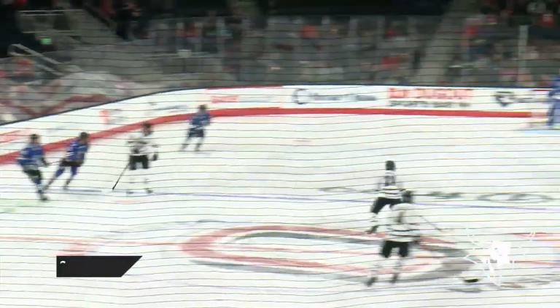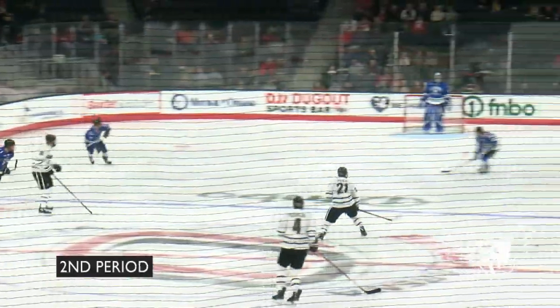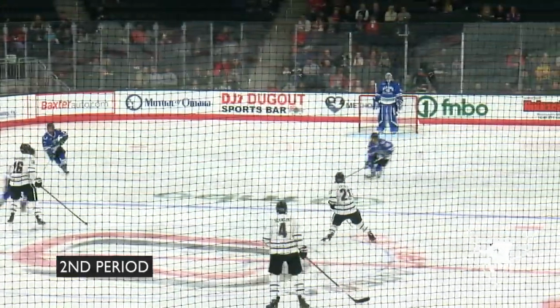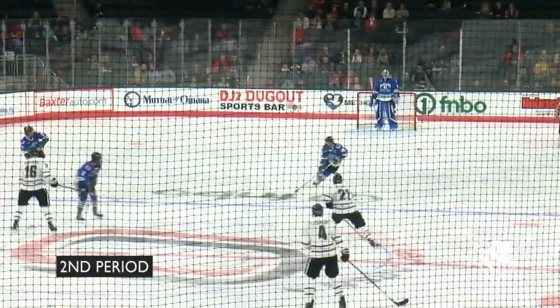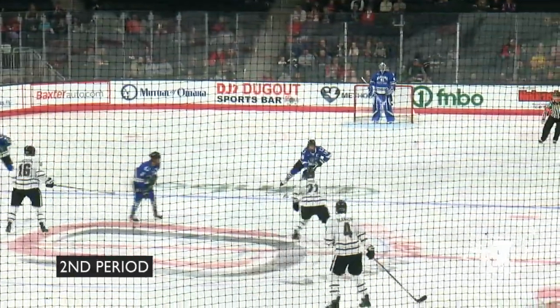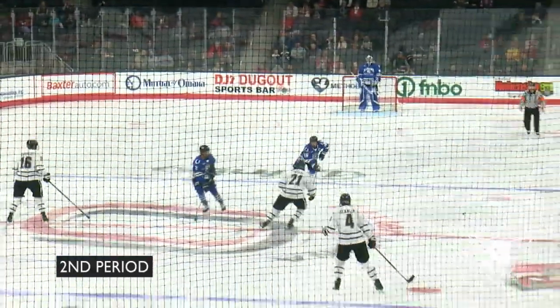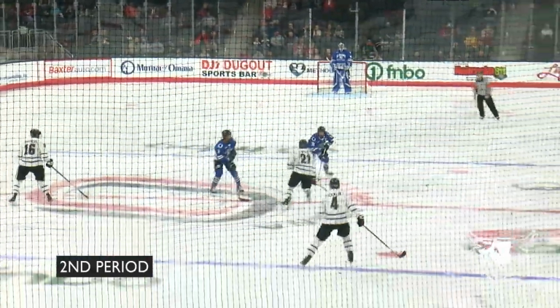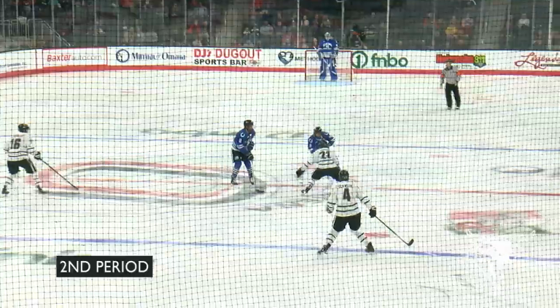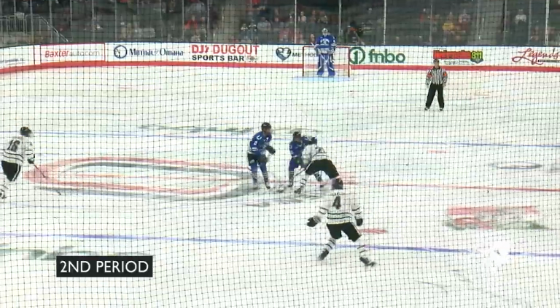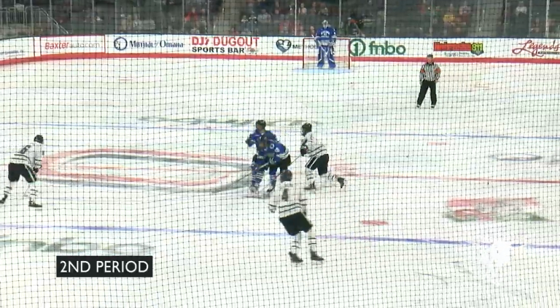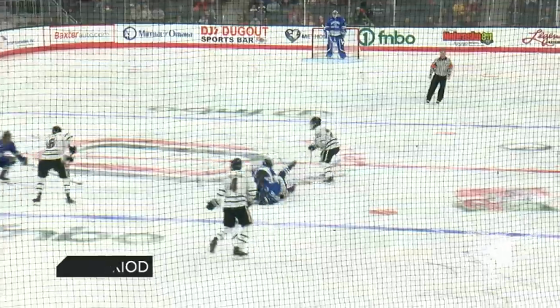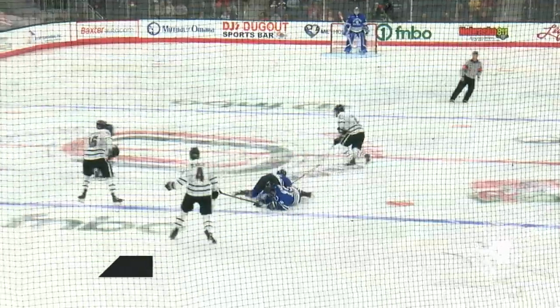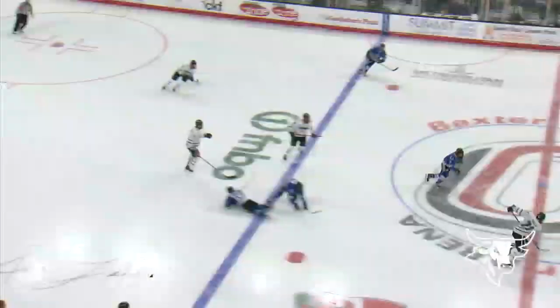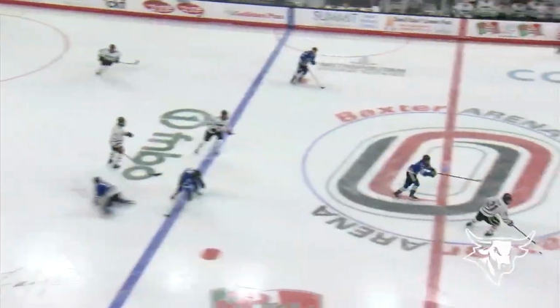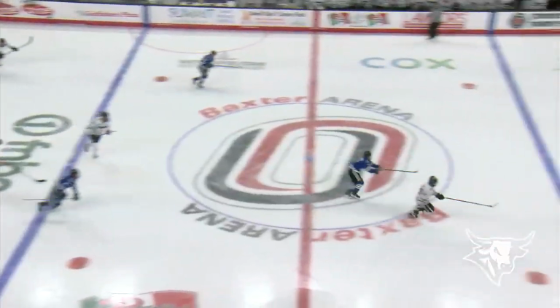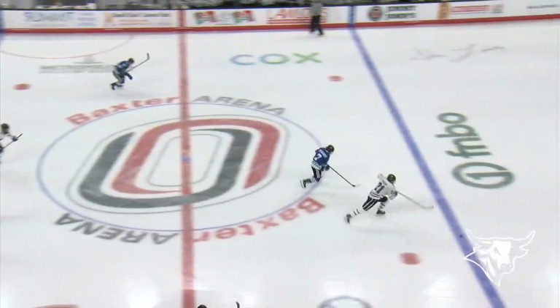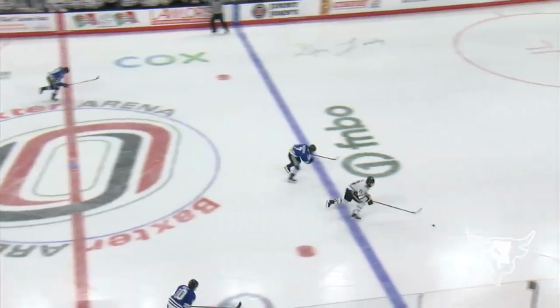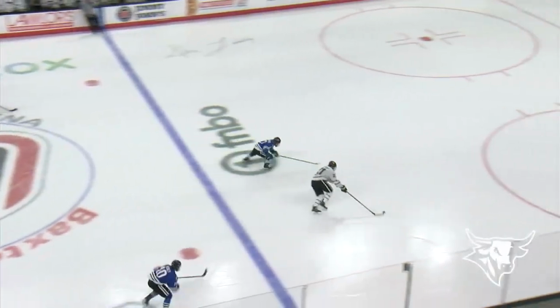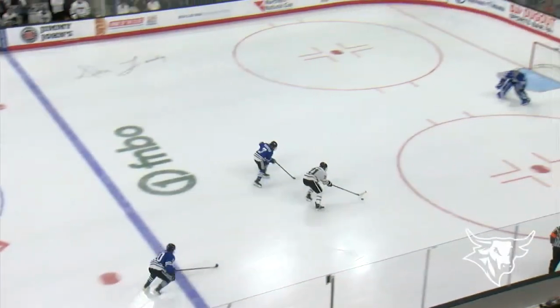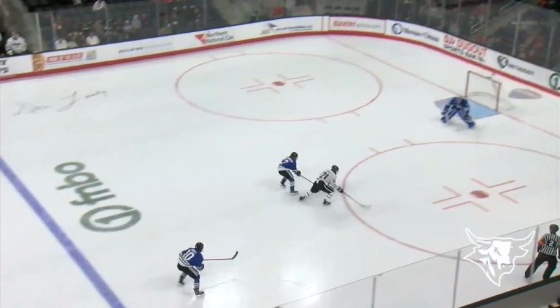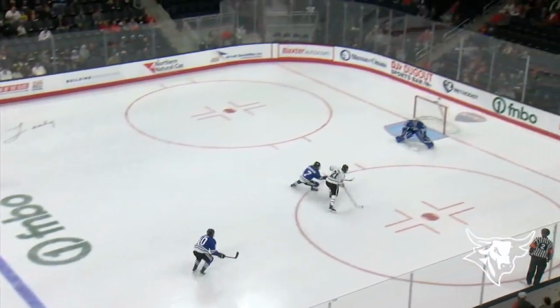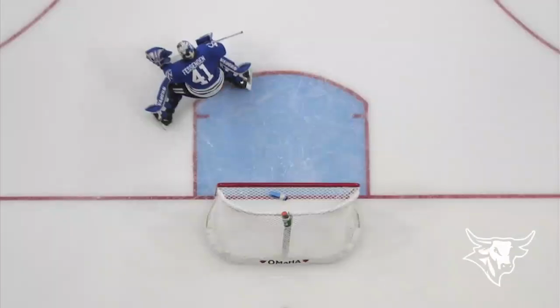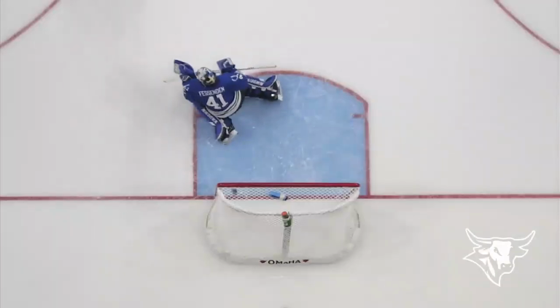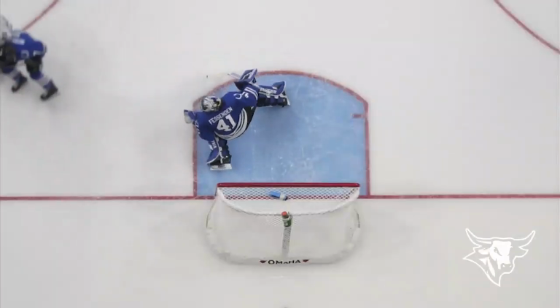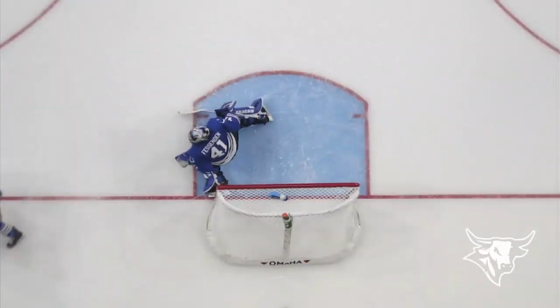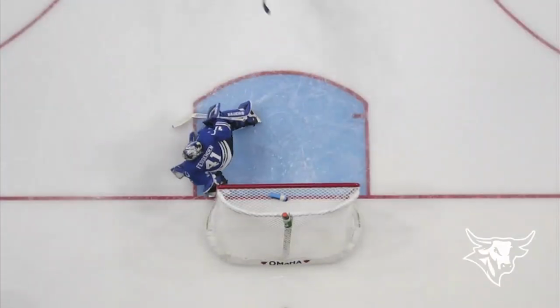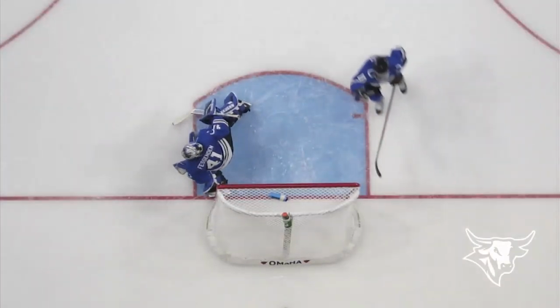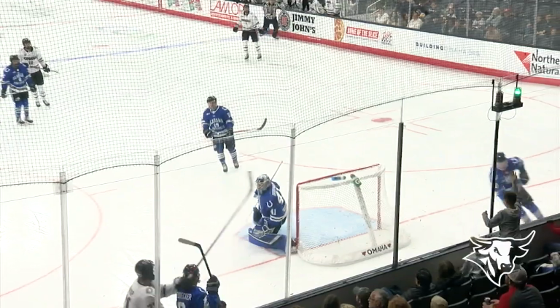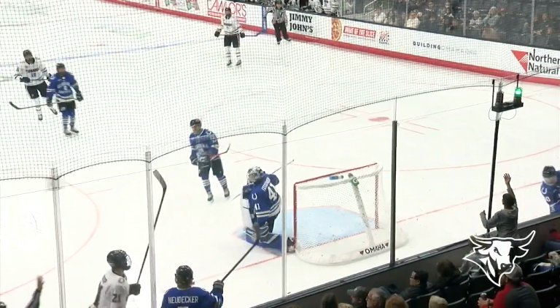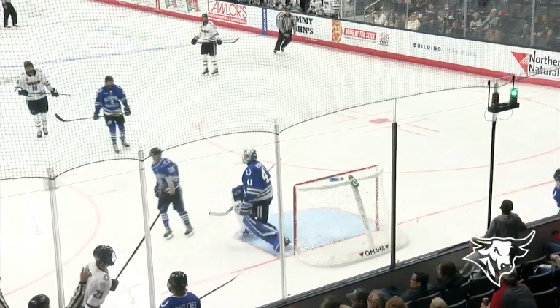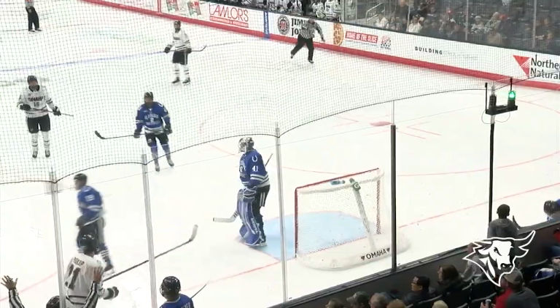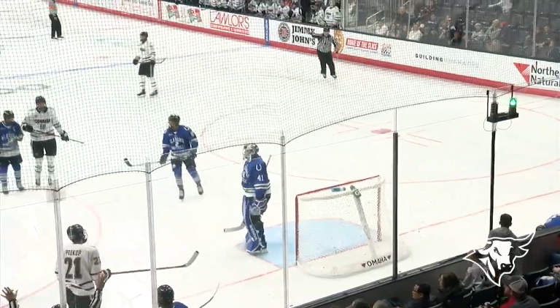40 seconds to go on the Huntsville man advantage. They try to break through the neutral zone, can't do it. And Prokop's in on a break — Prokop with the defender streaking back, shoots over the top, and it's into the protective mesh.